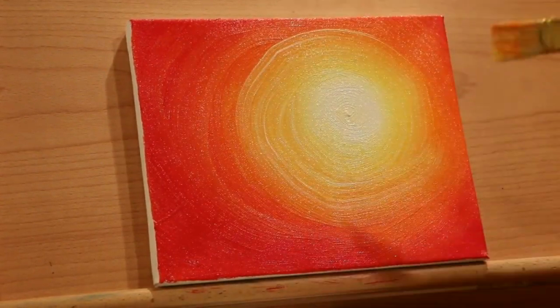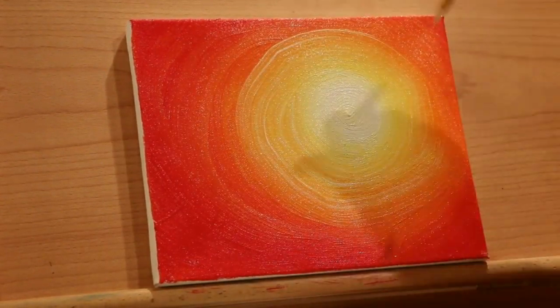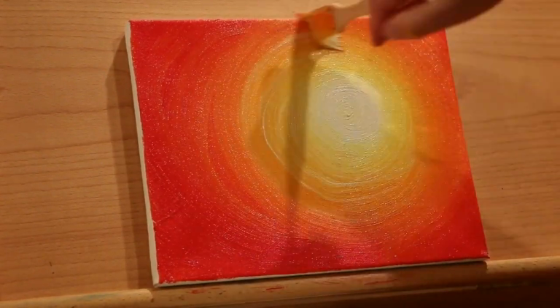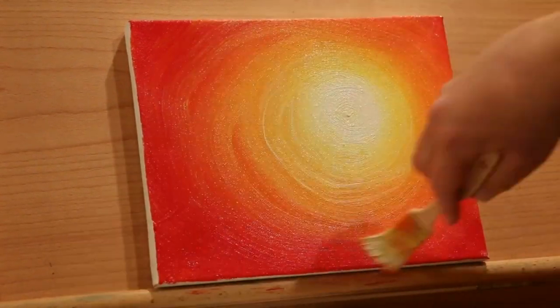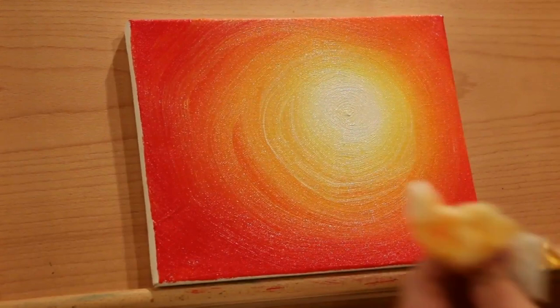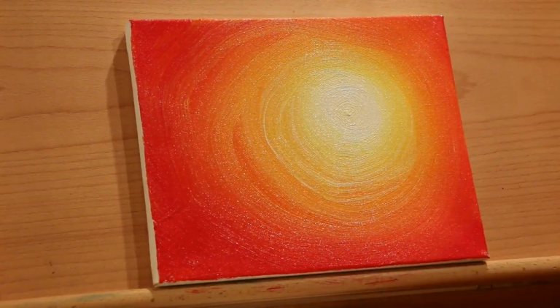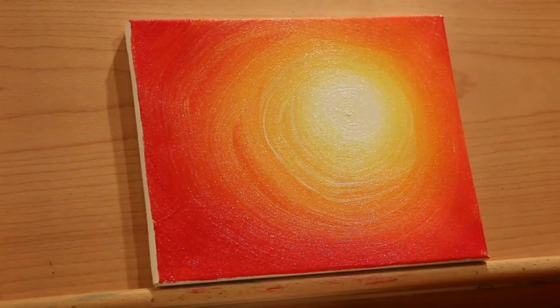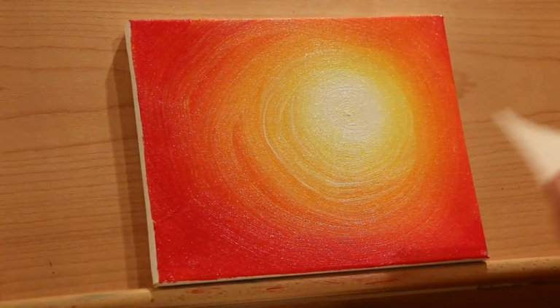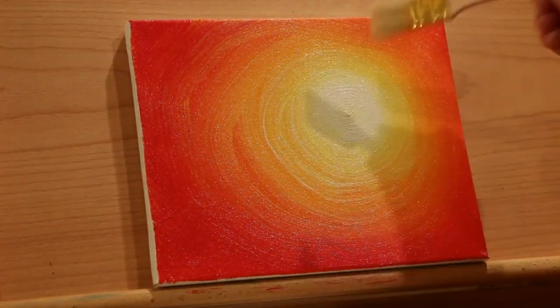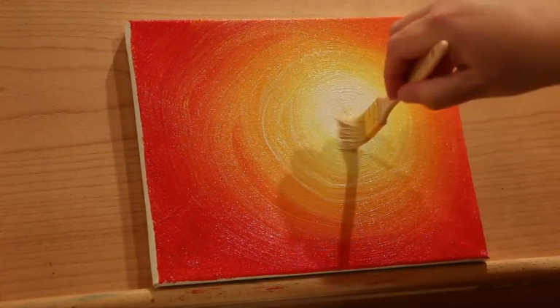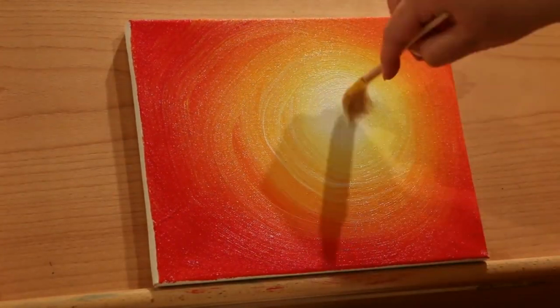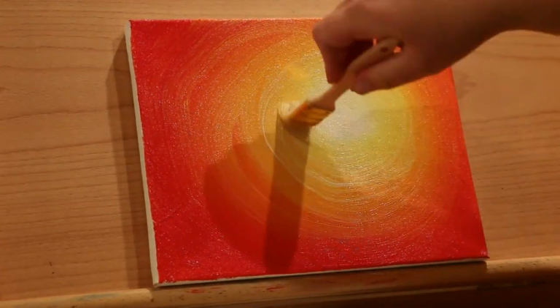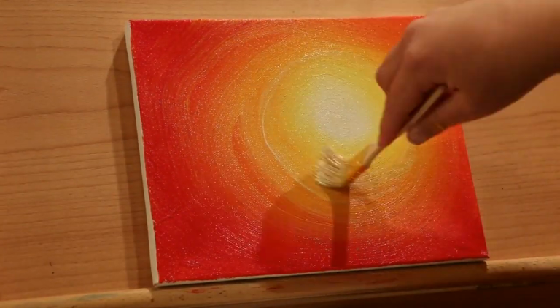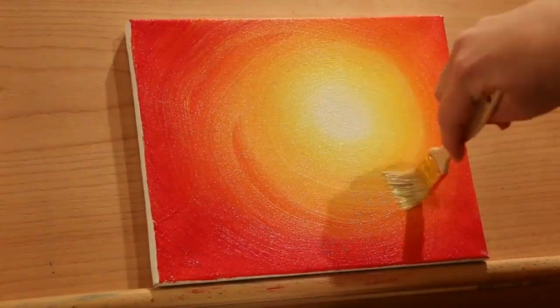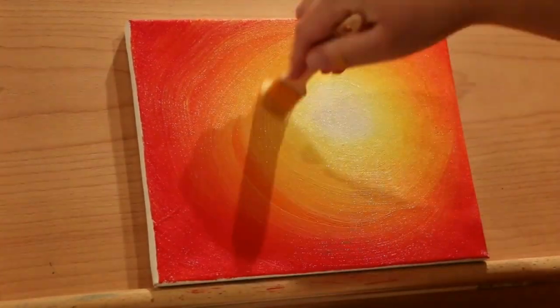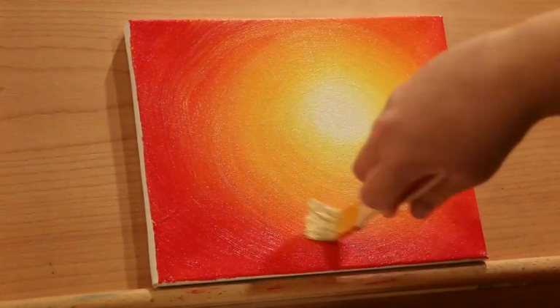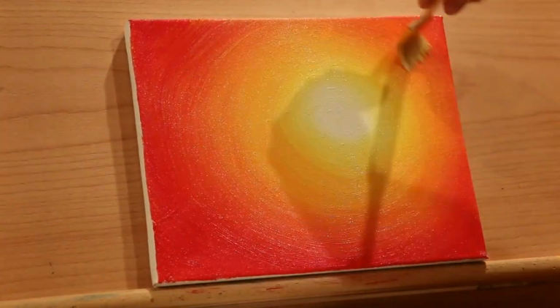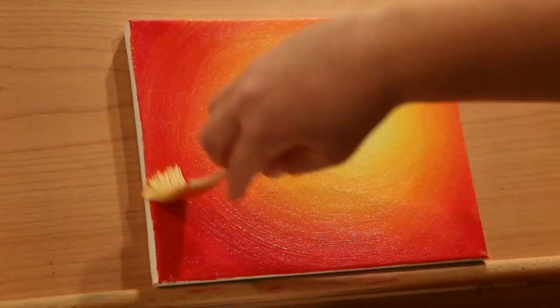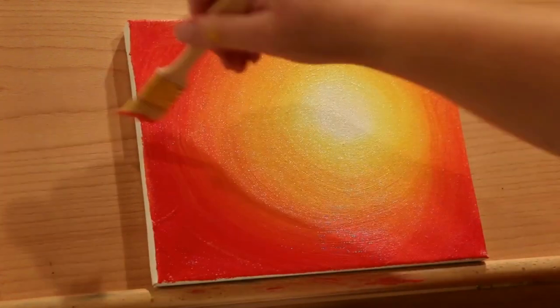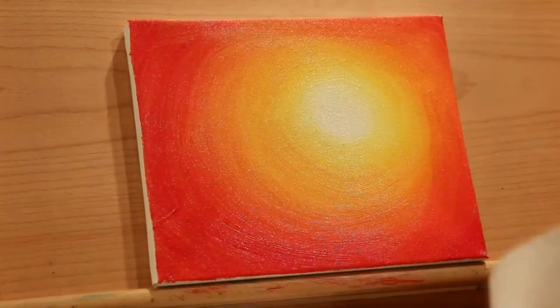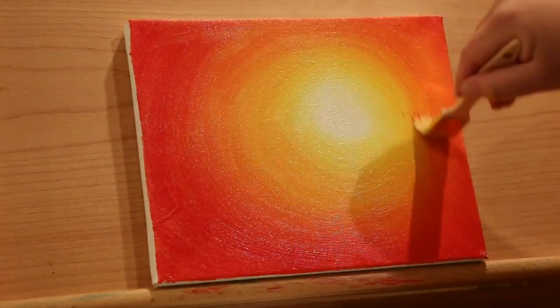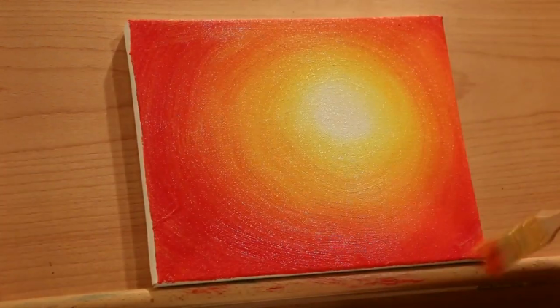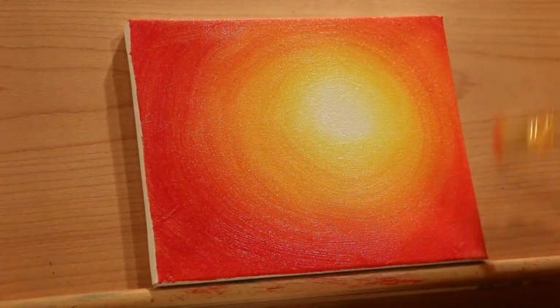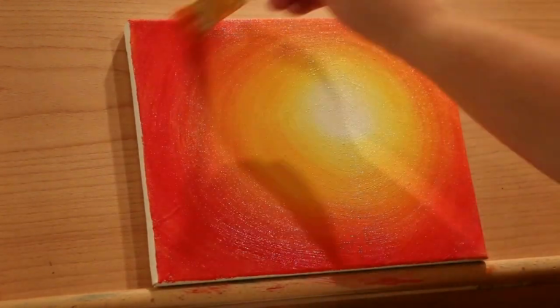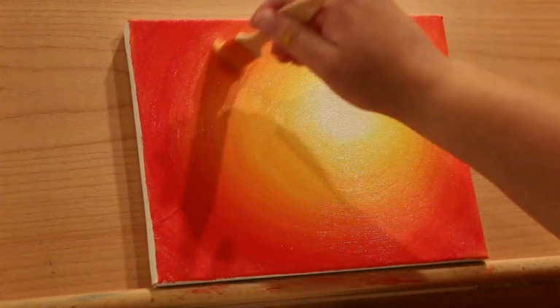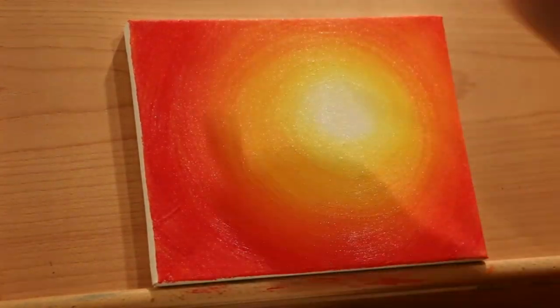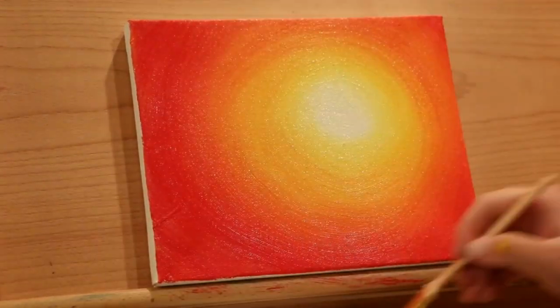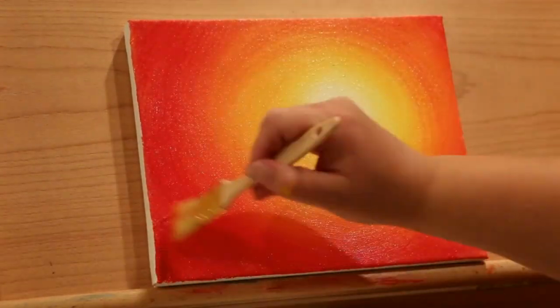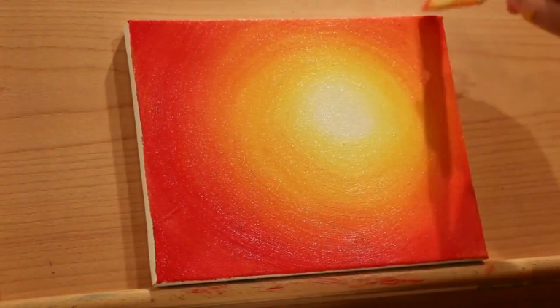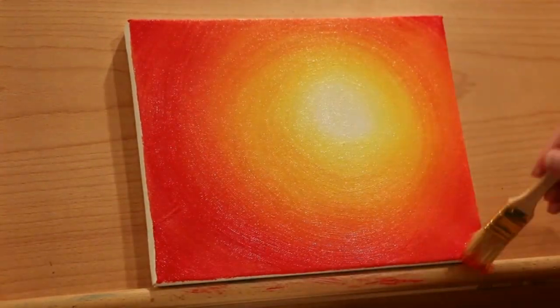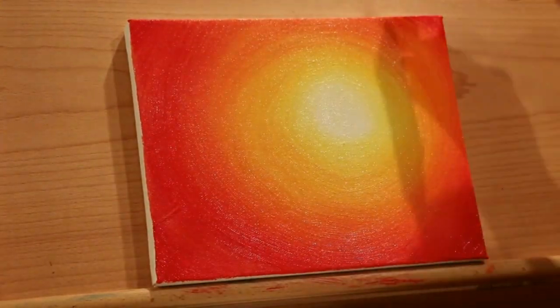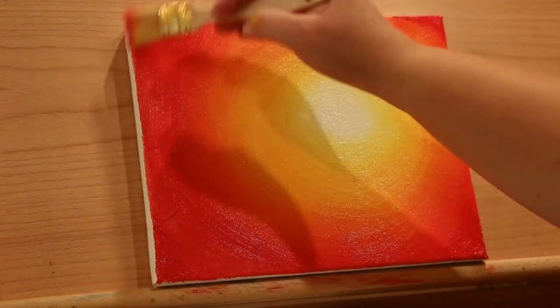Every time you start over from the center blending outward, wipe the paint off of your brush. You can always add a little more paint here, a little more paint there, wherever you like, whichever colors you like.